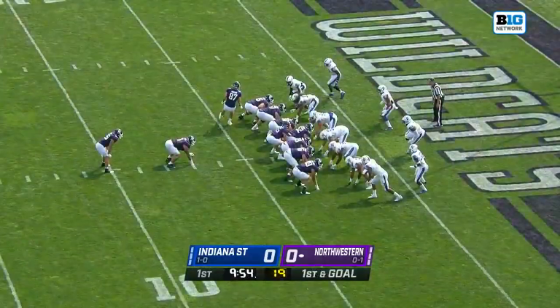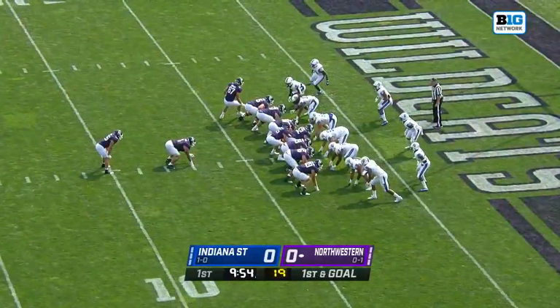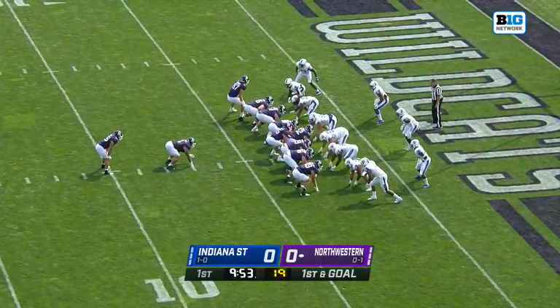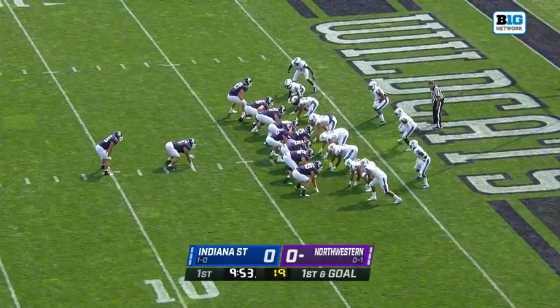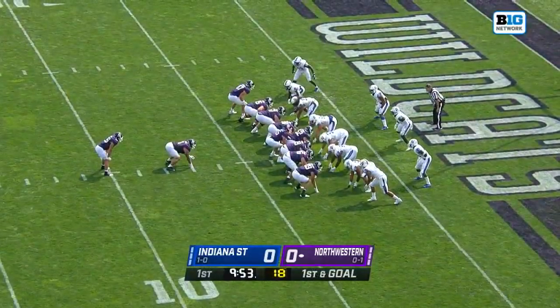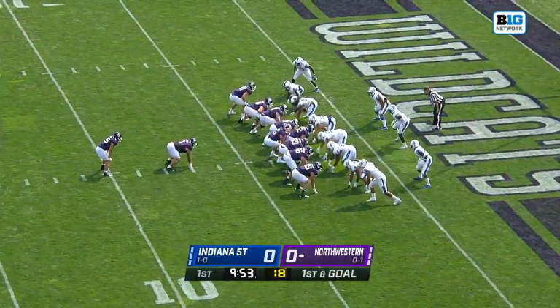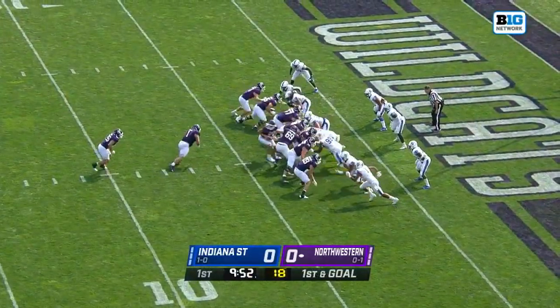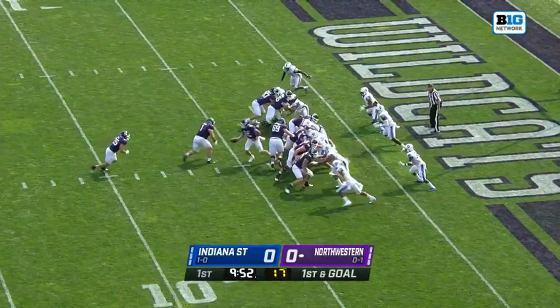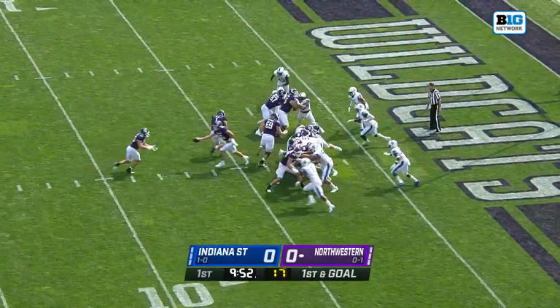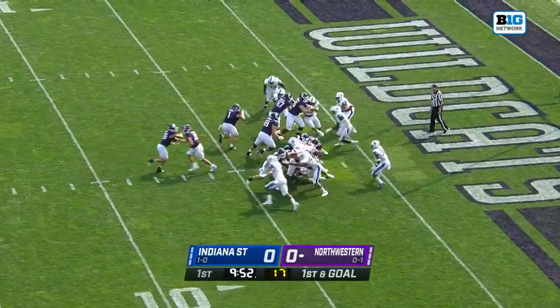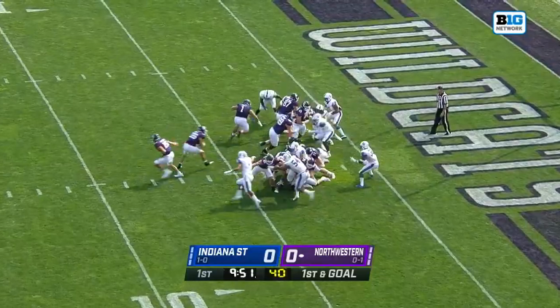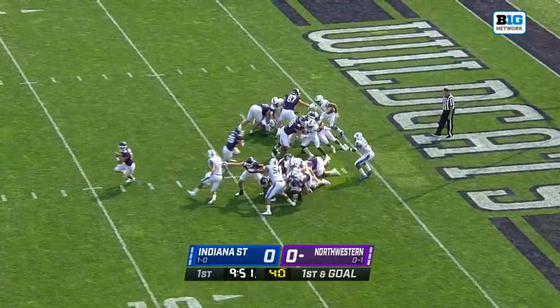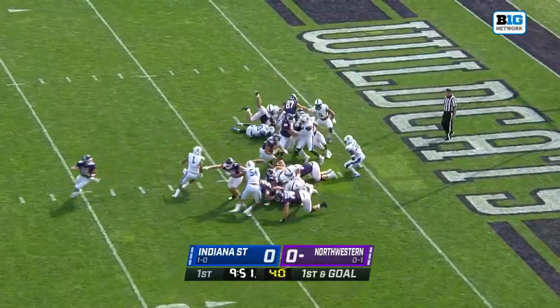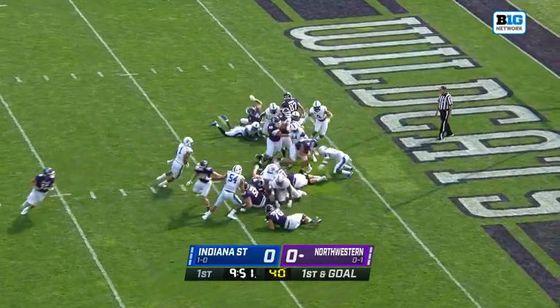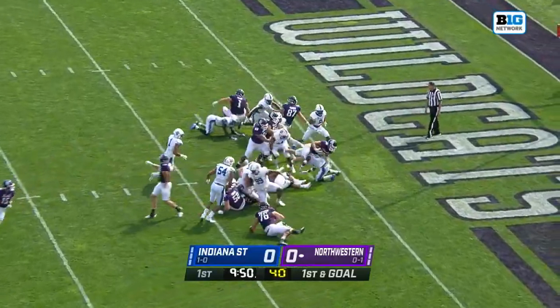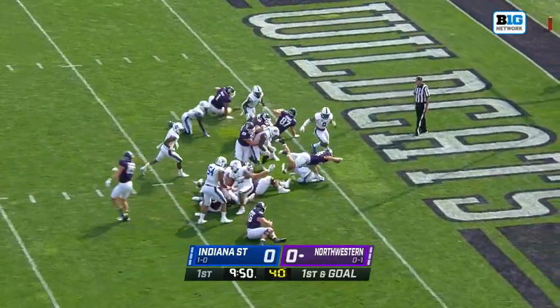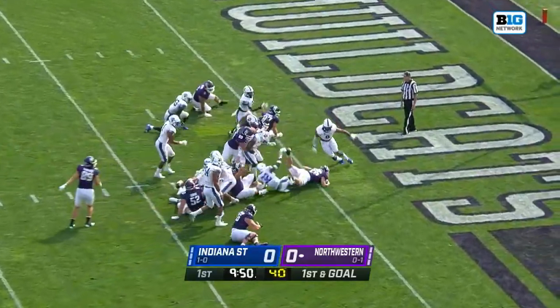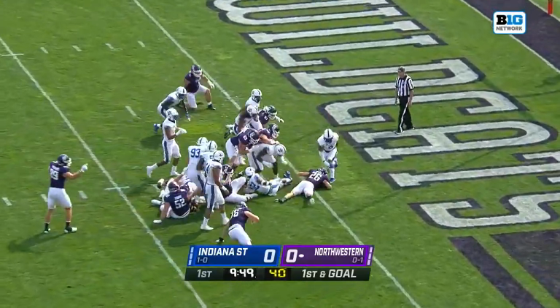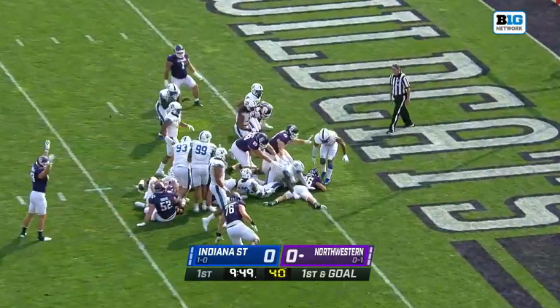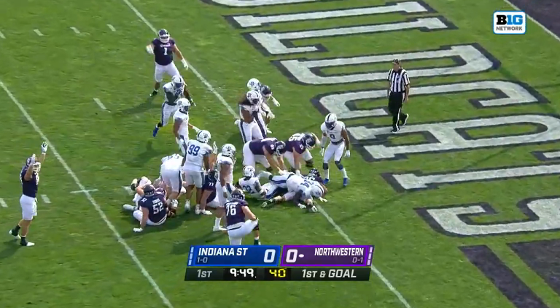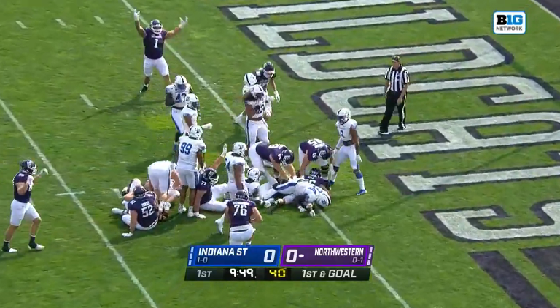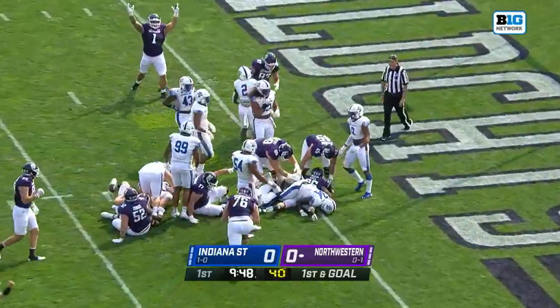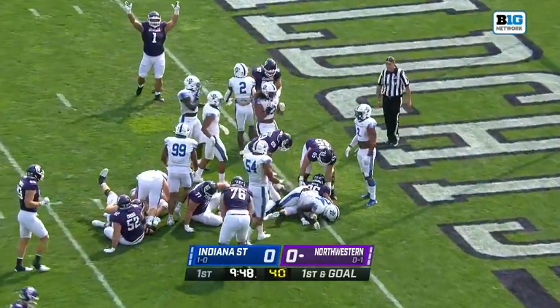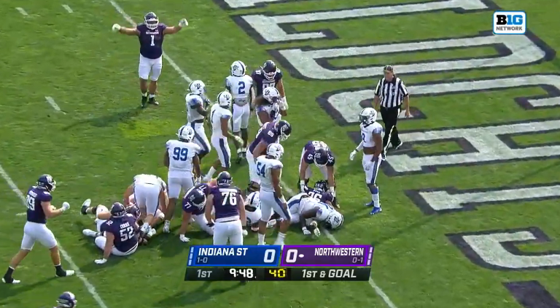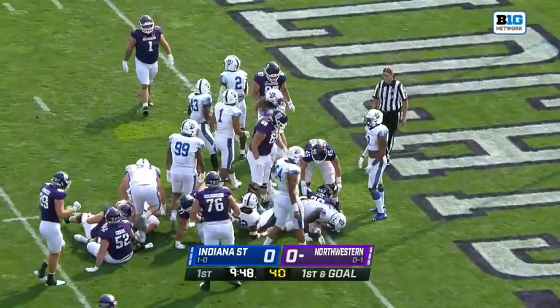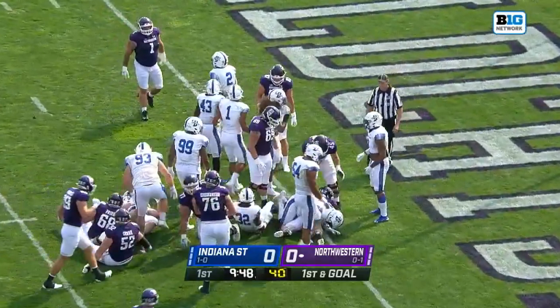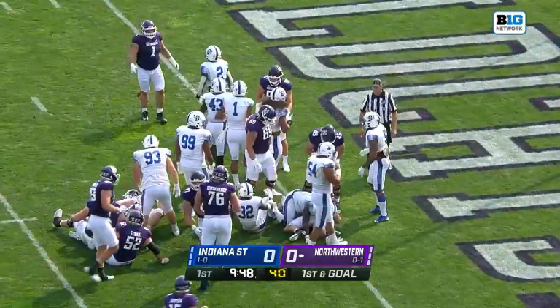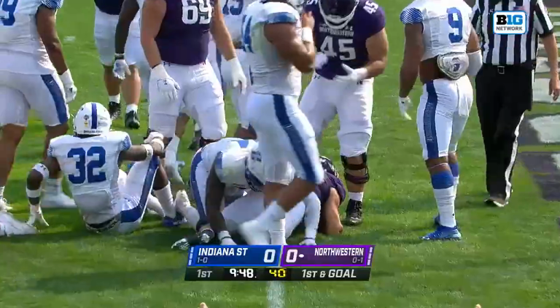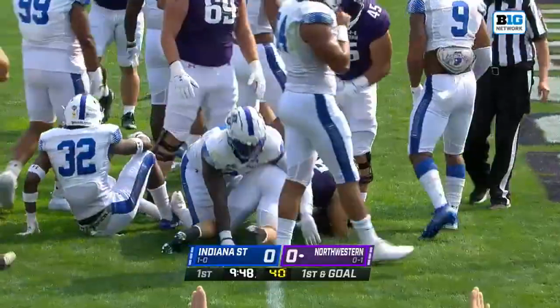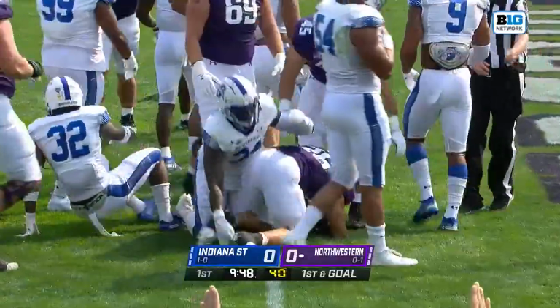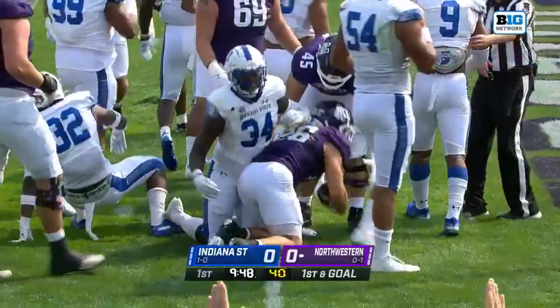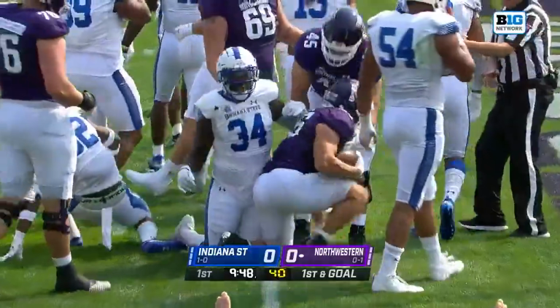At the running back position, pay attention to the fullback, Joe Spivak. He blocks for Evan Hull, who reaches across the end zone for a touchdown.